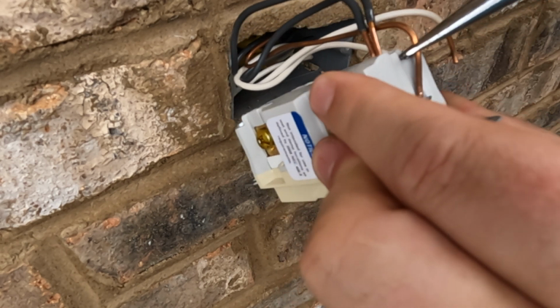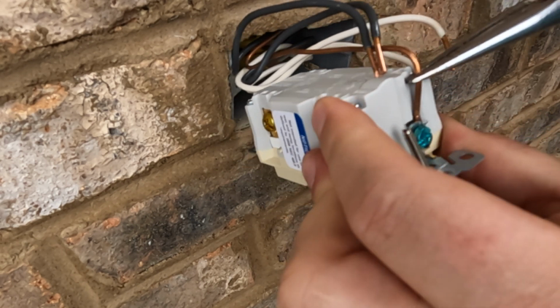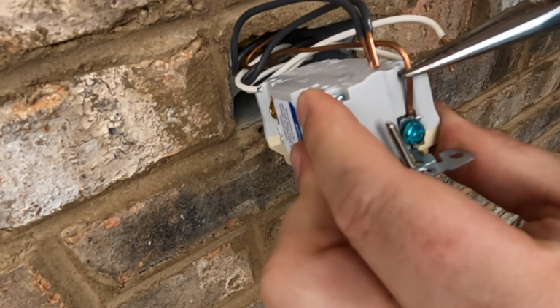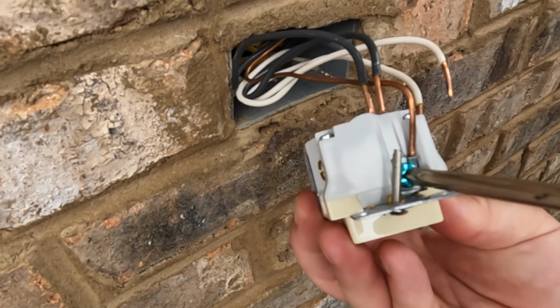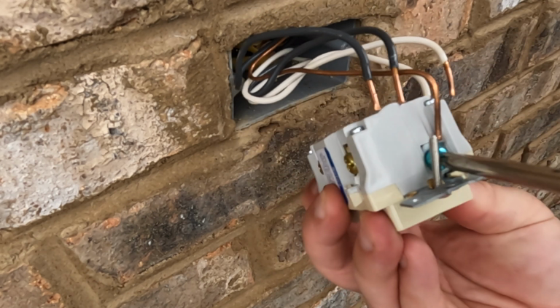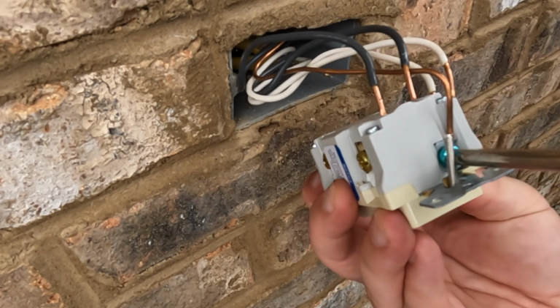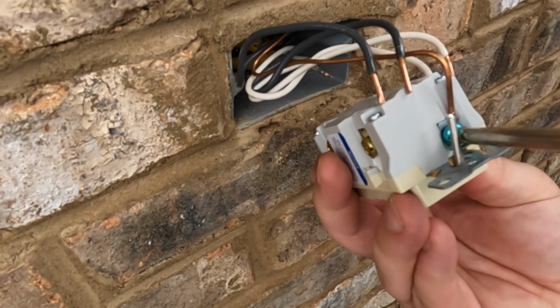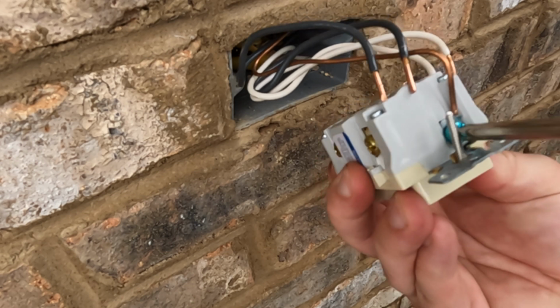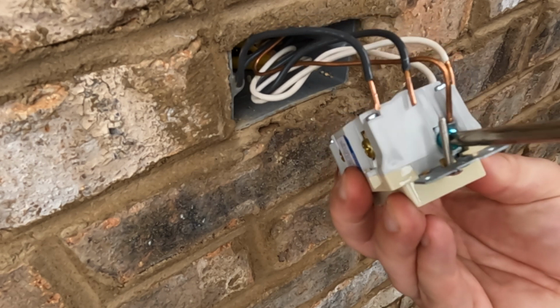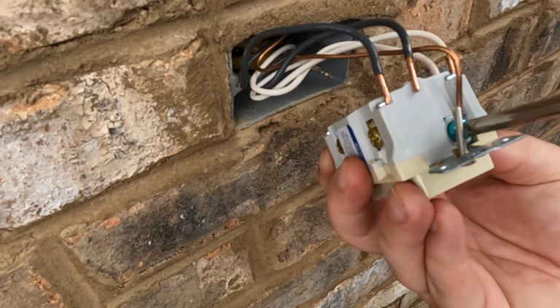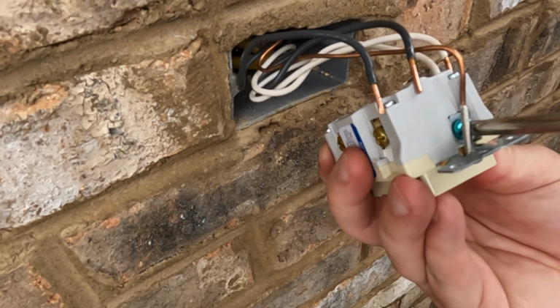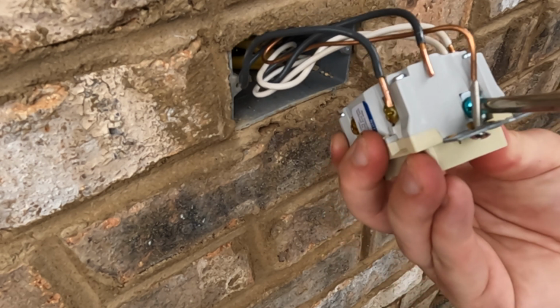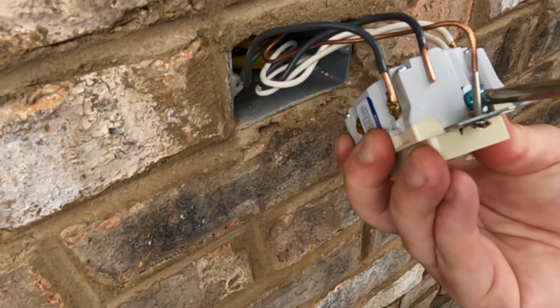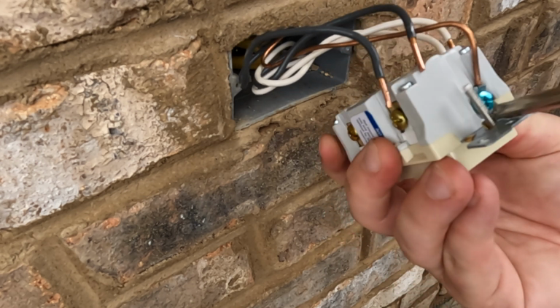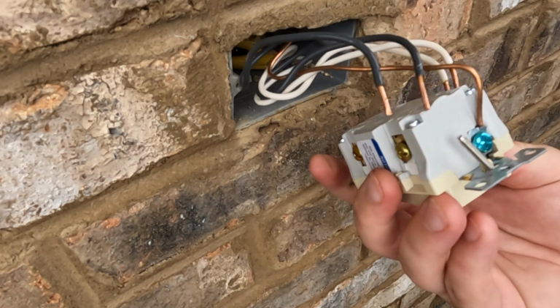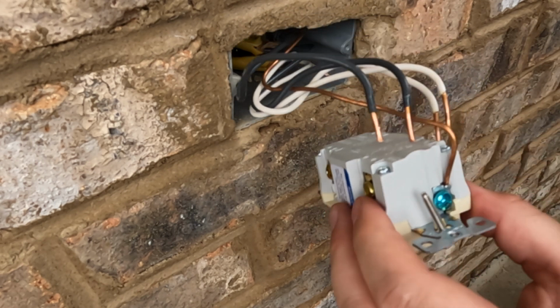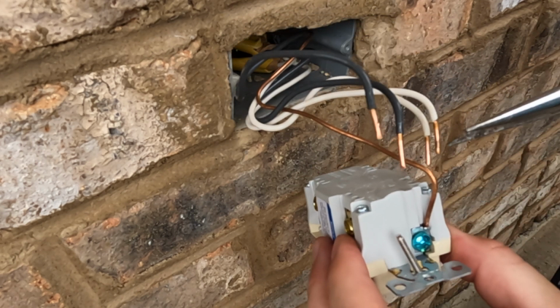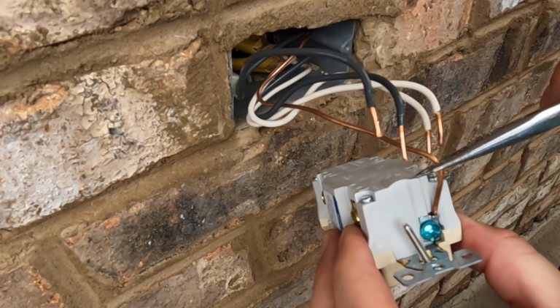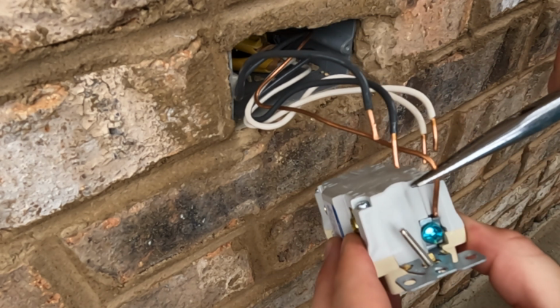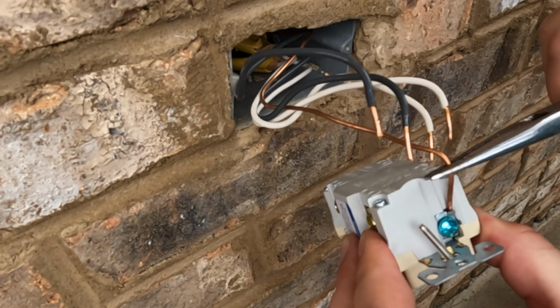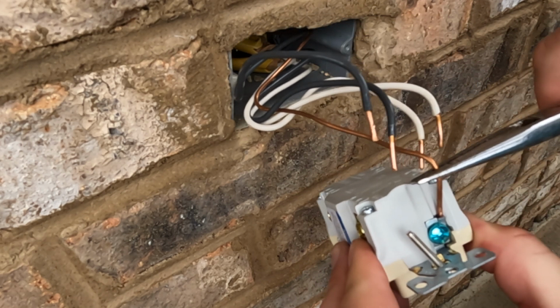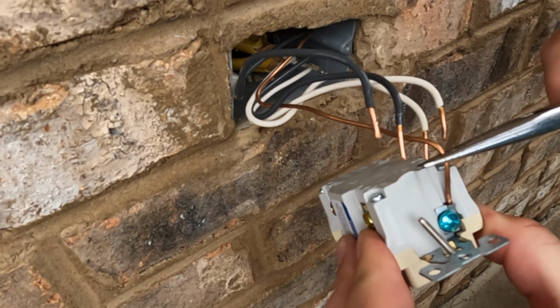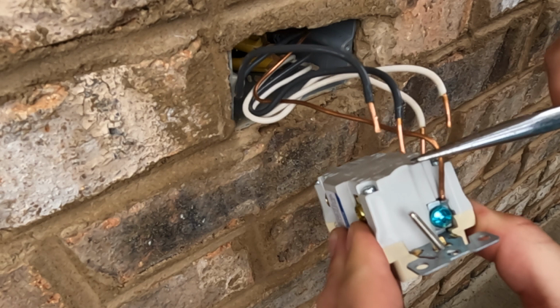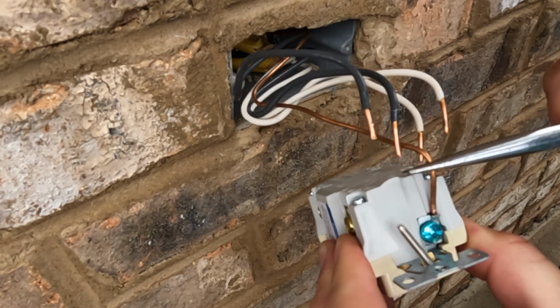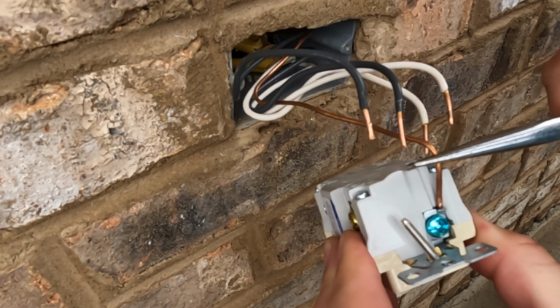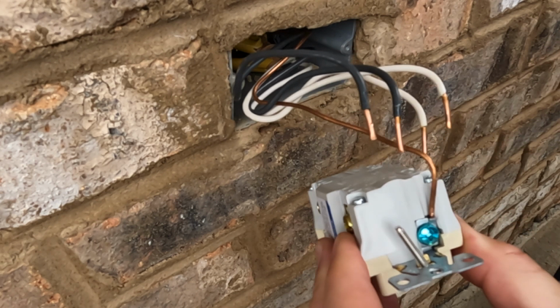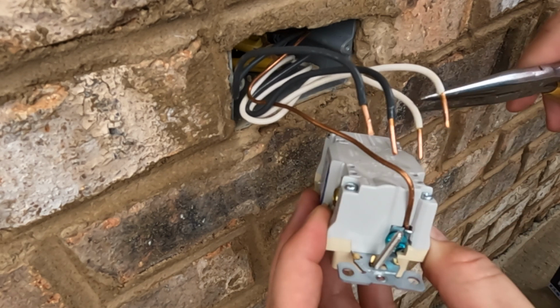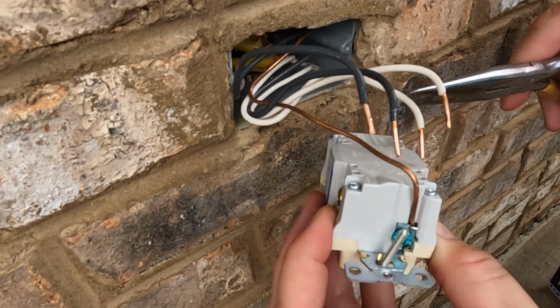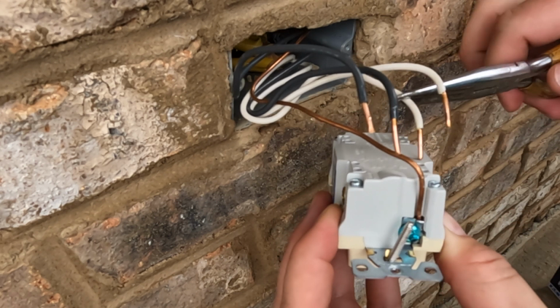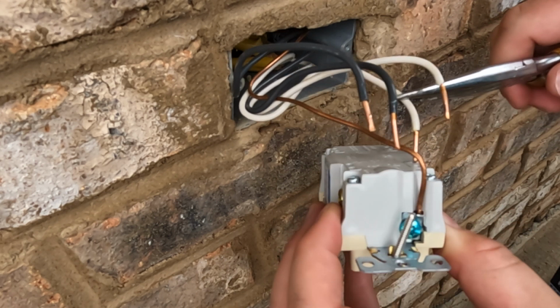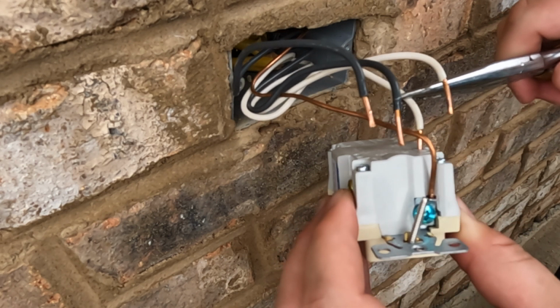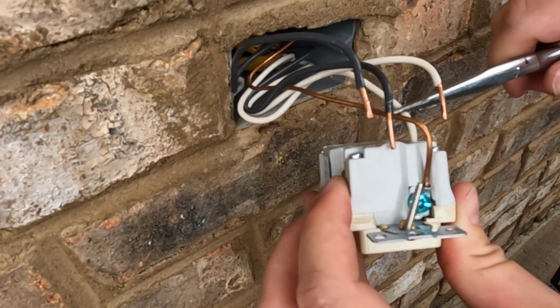I've got a couple USB outlet installations on my channel and the ground screw is always a battle. I'm happy to see these GFCIs have a slot behind the screw for it to slide right into — it makes it a lot easier.